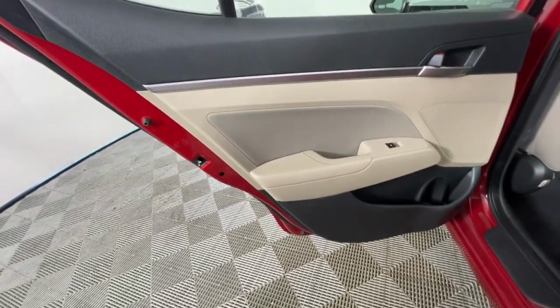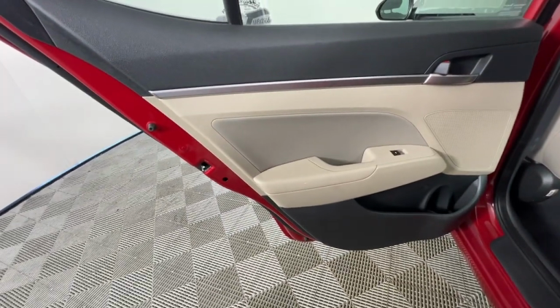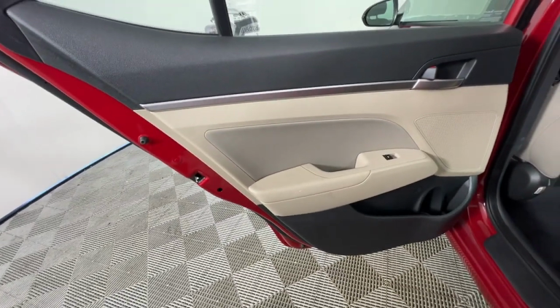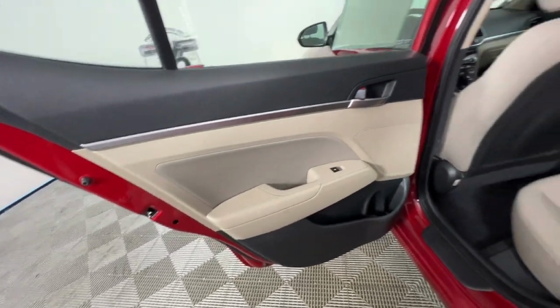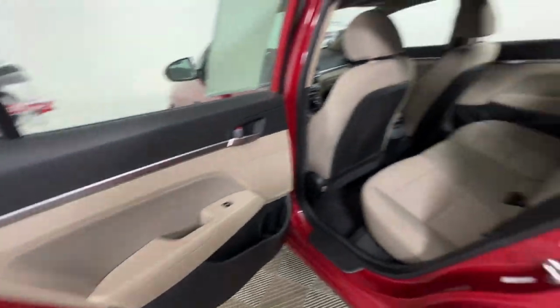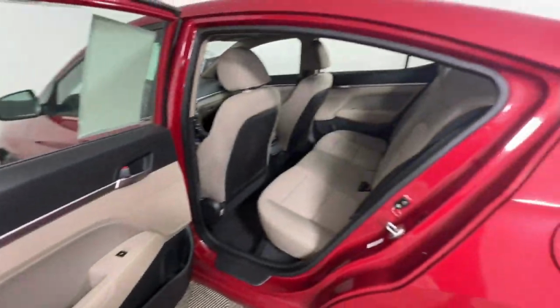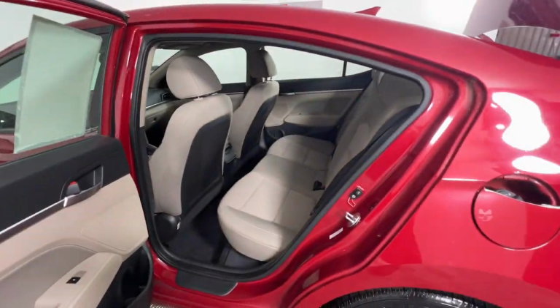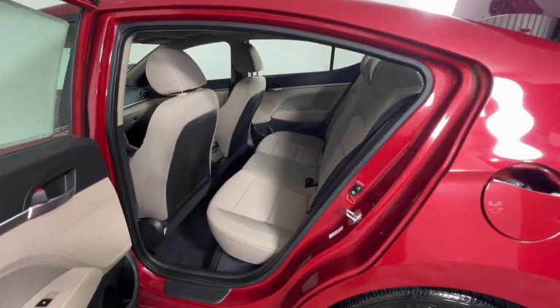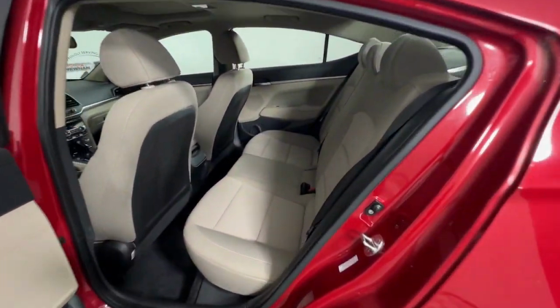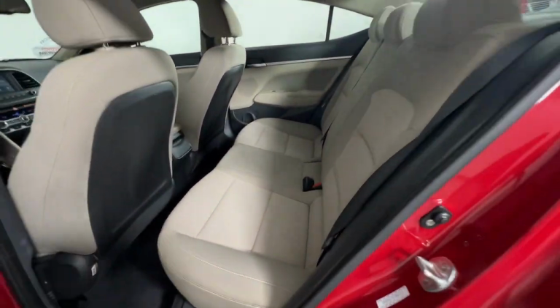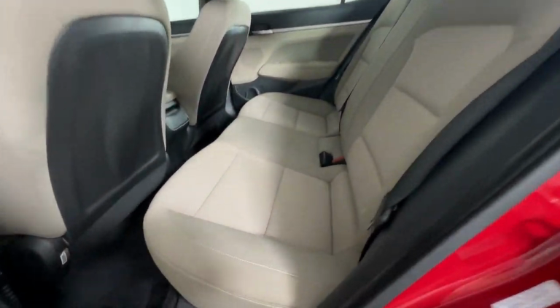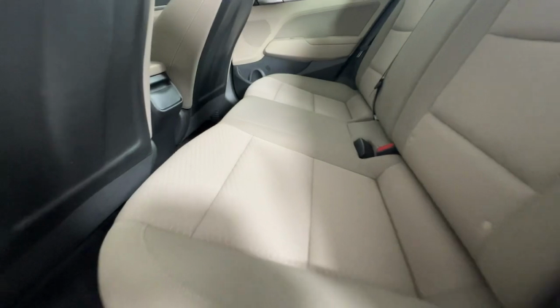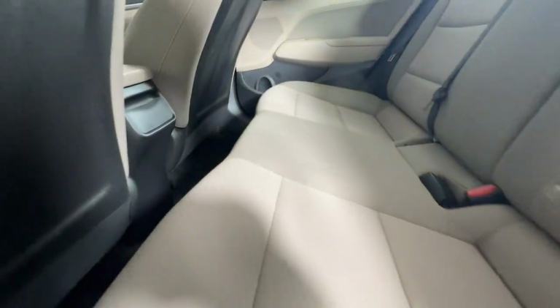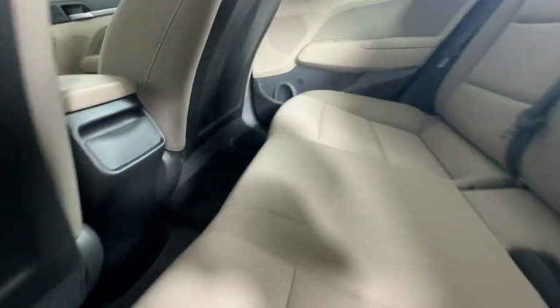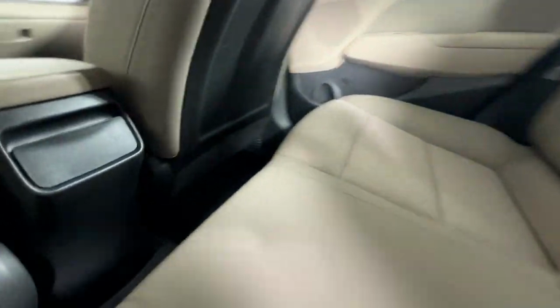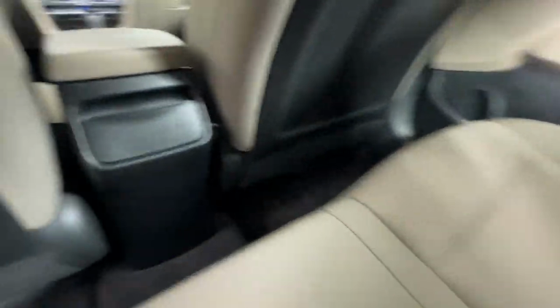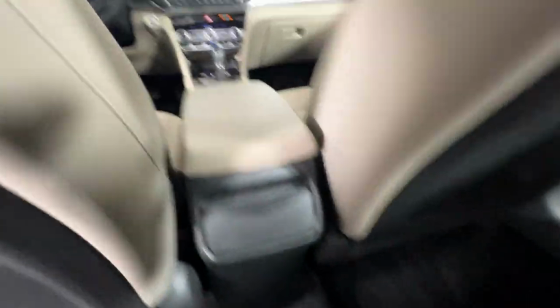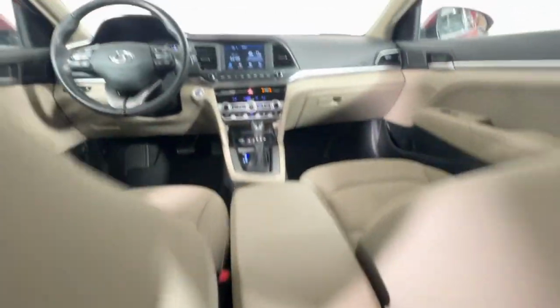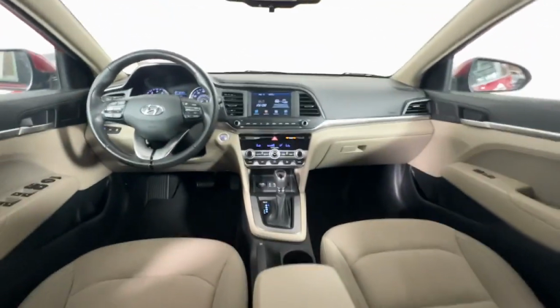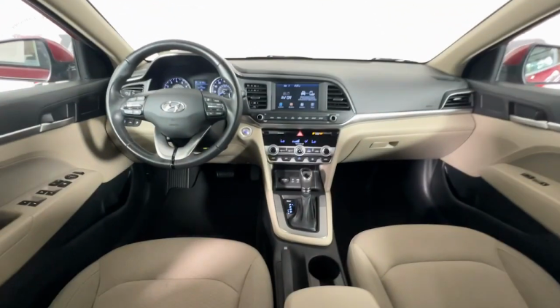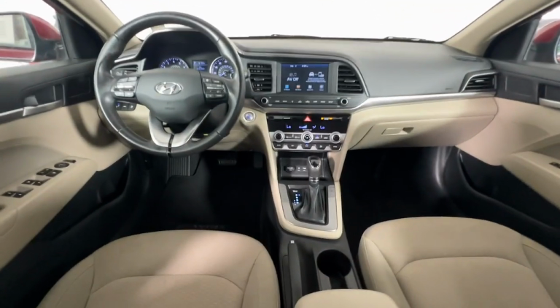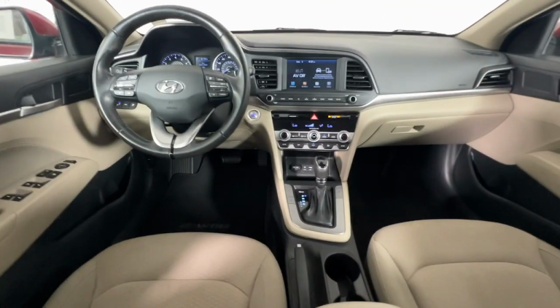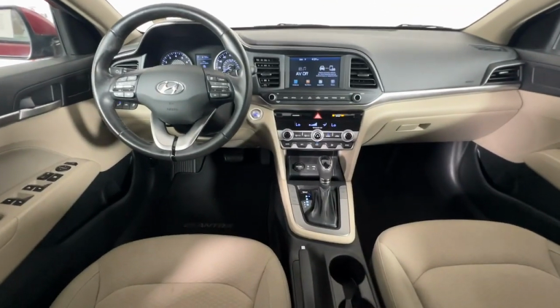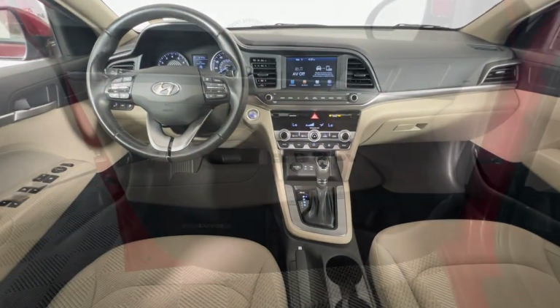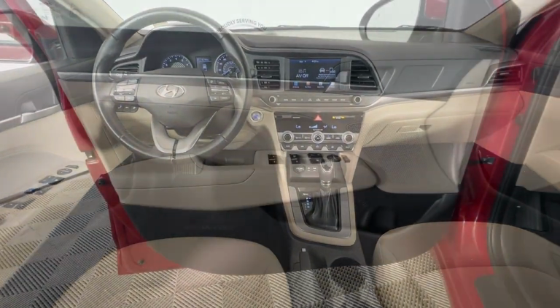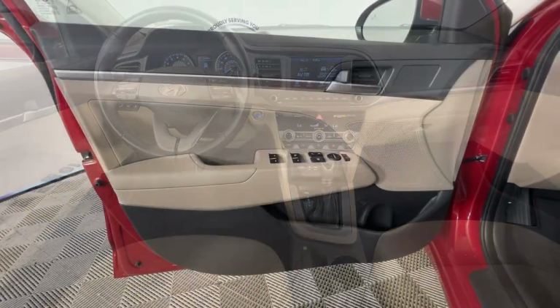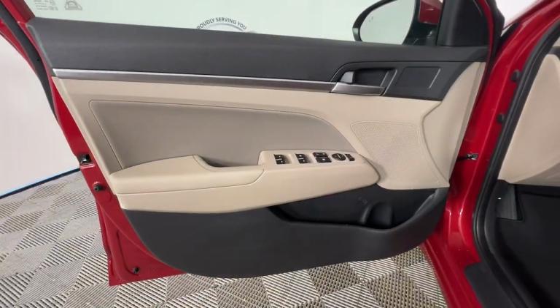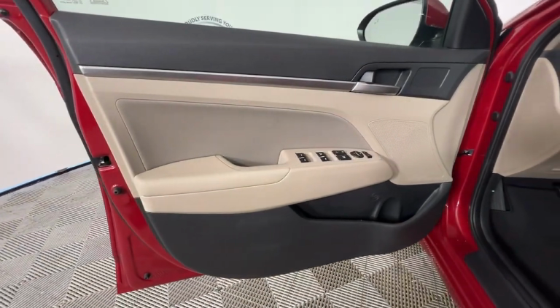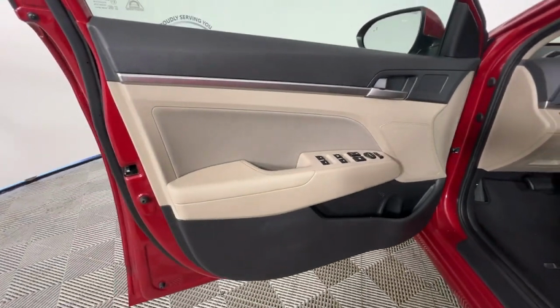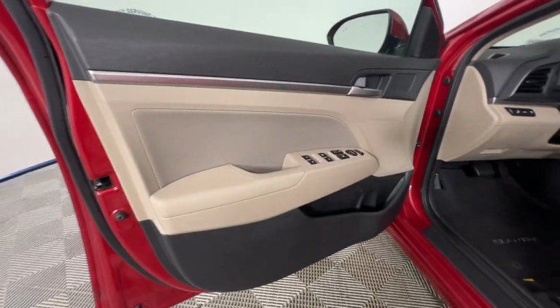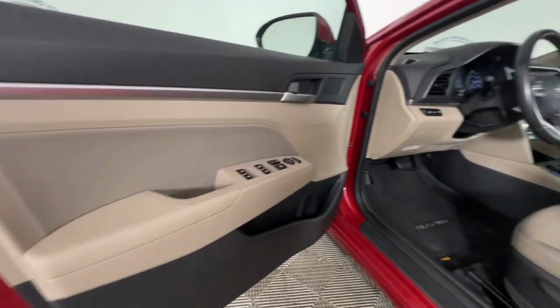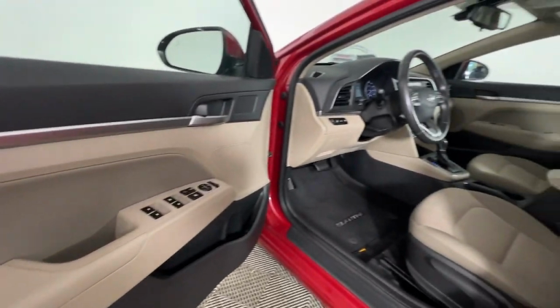Feel the good energy that permeates this innovative Elantra. Treat yourself to a test drive today. Our staff will toss you the keys and give you an outstanding customer experience.